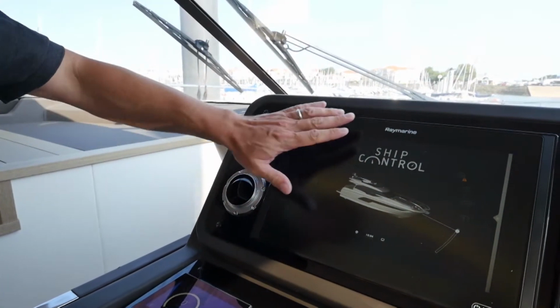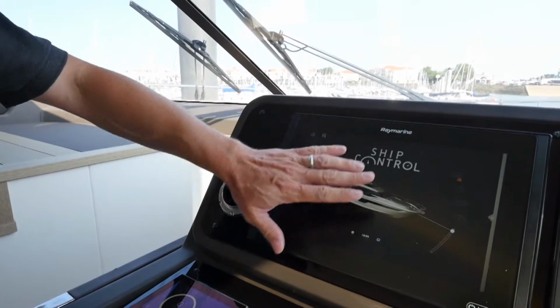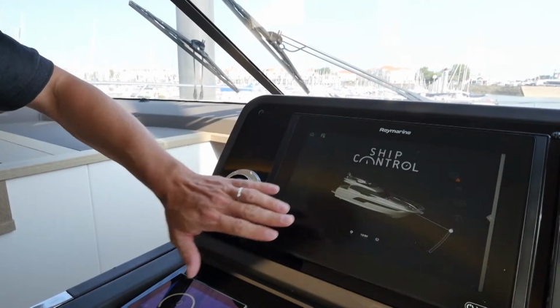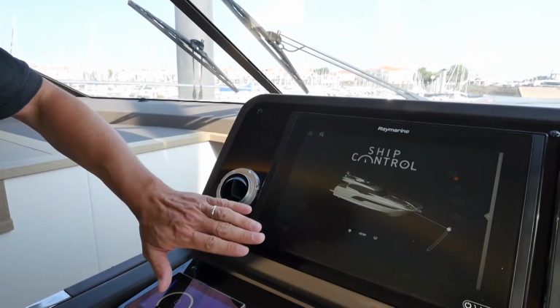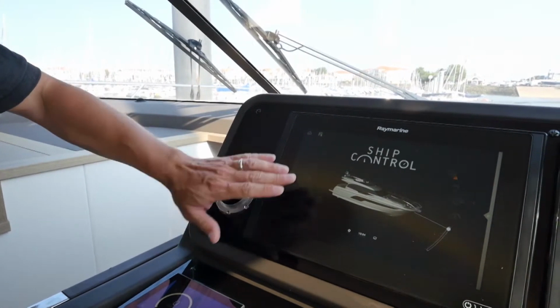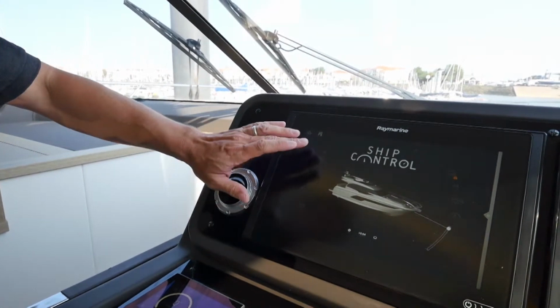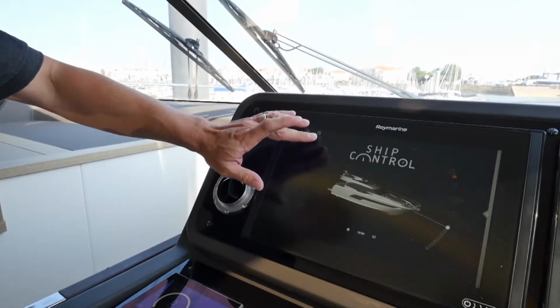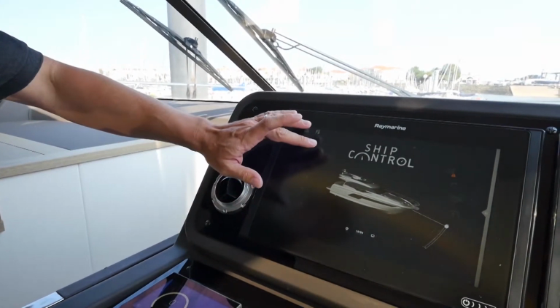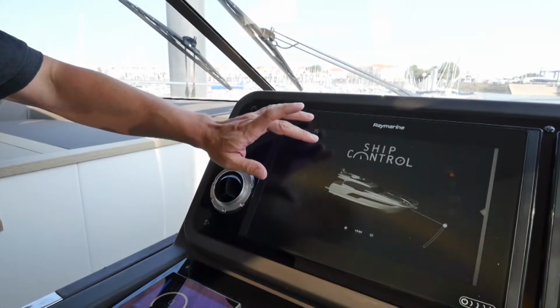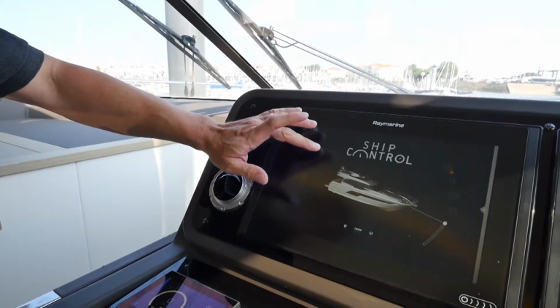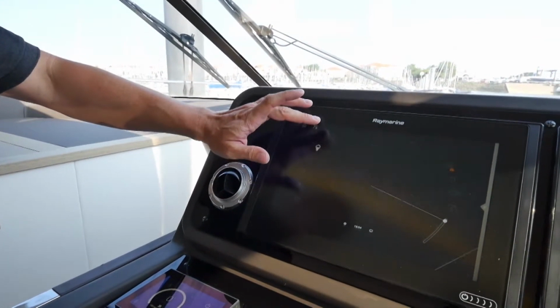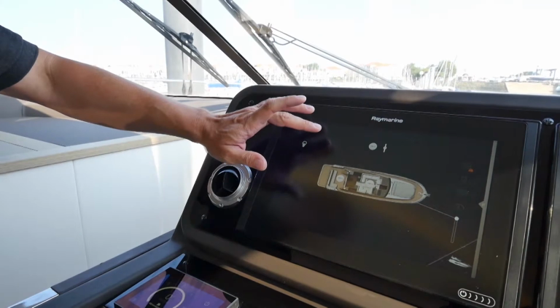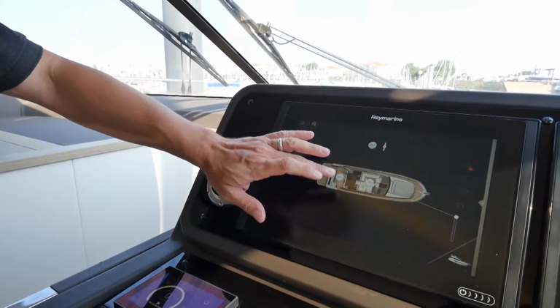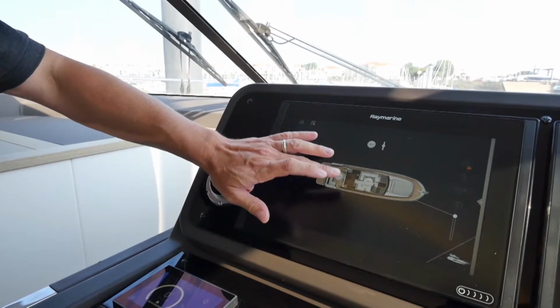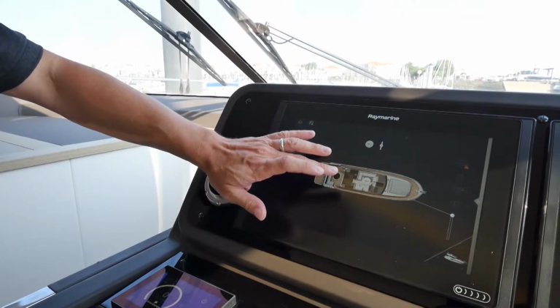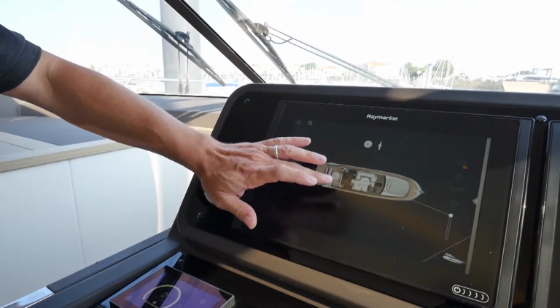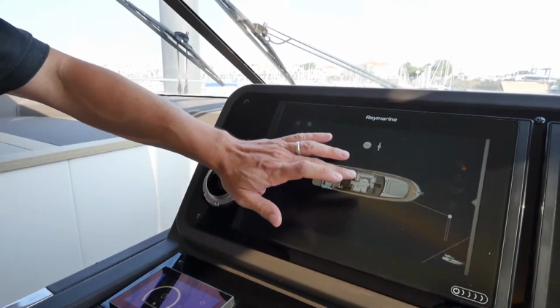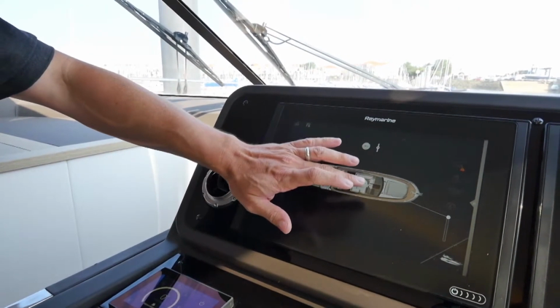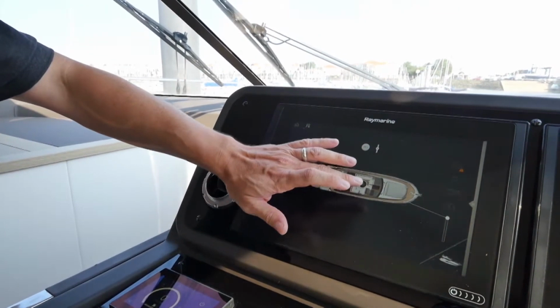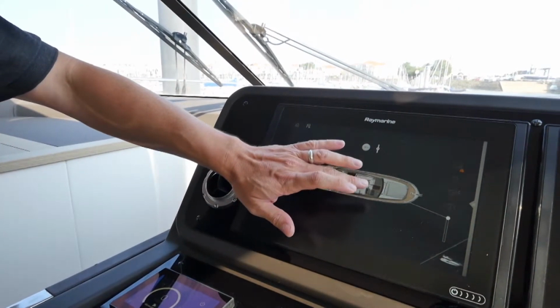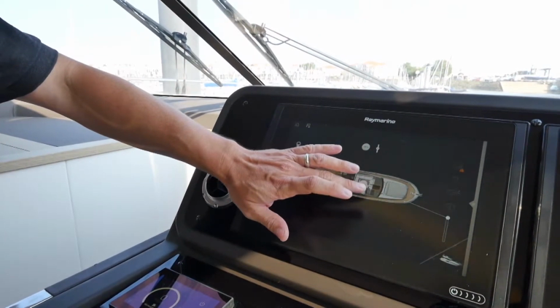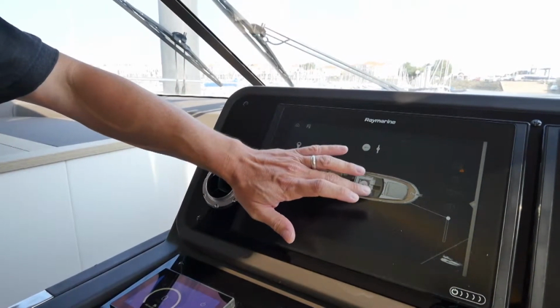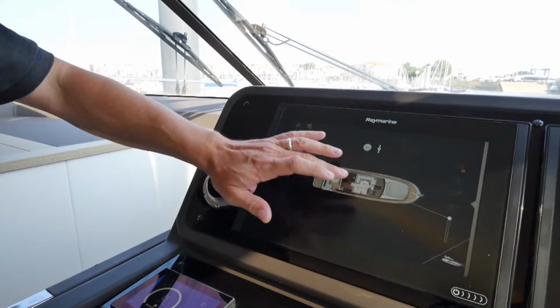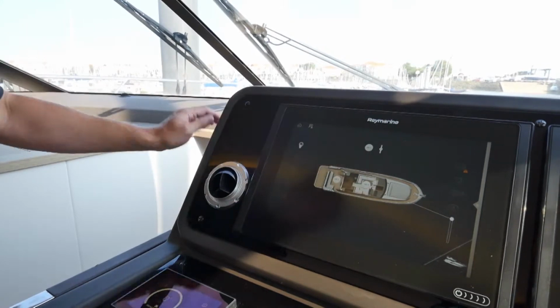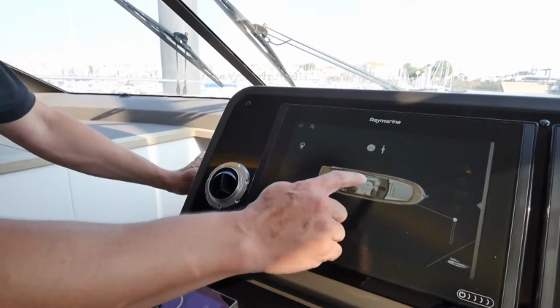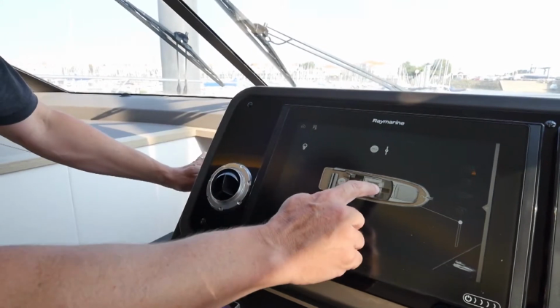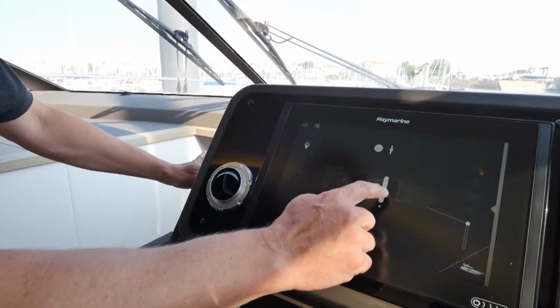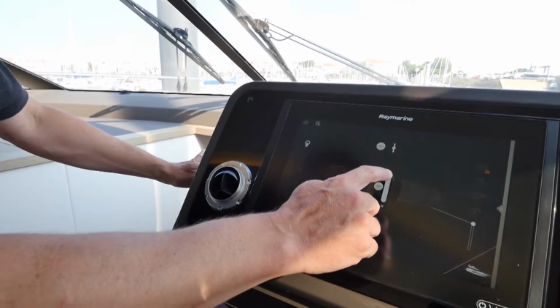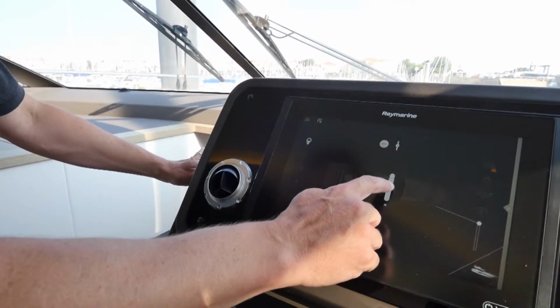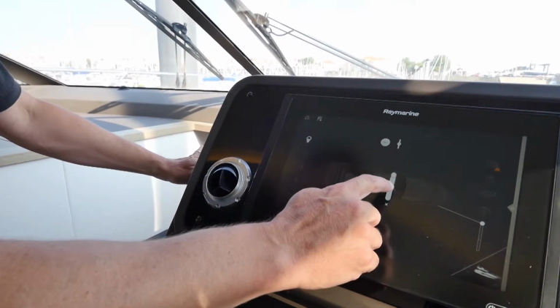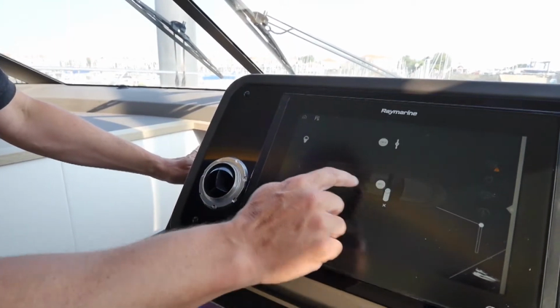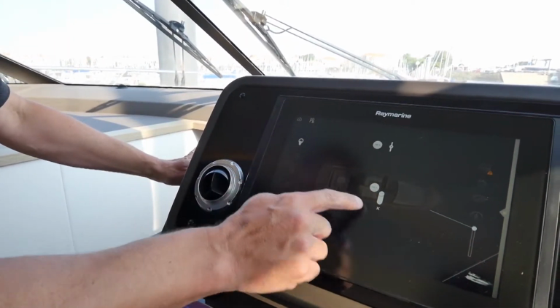As you can see, we have a representation of the boat here on the screen with very quick functions. We have all of the lighting functions, both inside and out. They can be turned on and off, and if you double click, you can also create a dimmer function right on the screen.